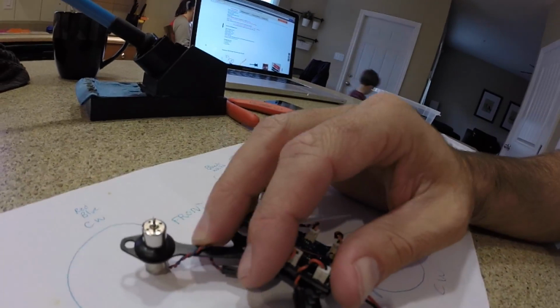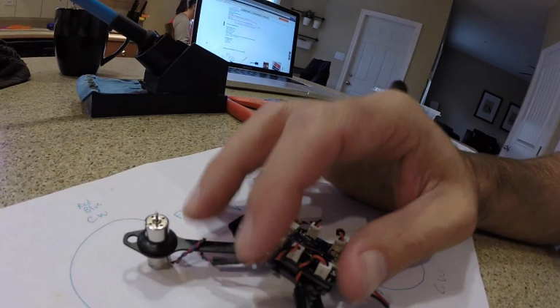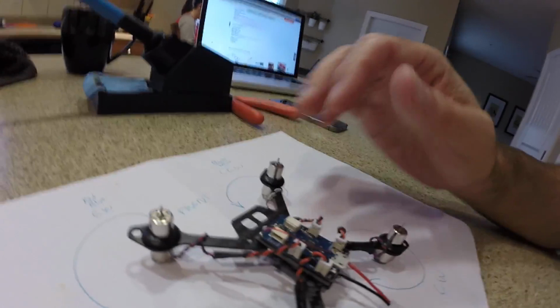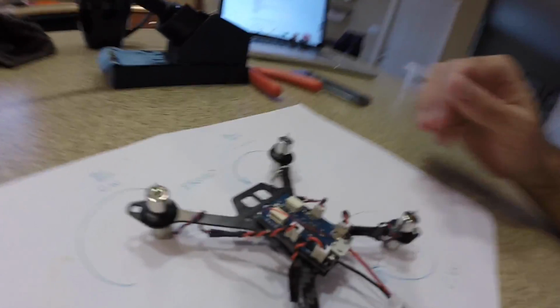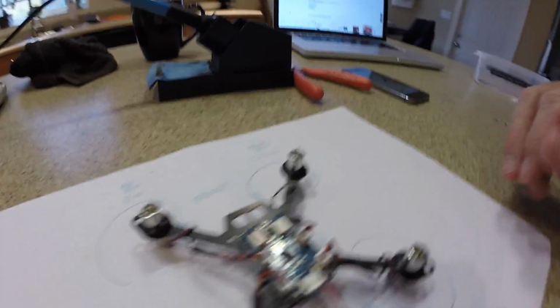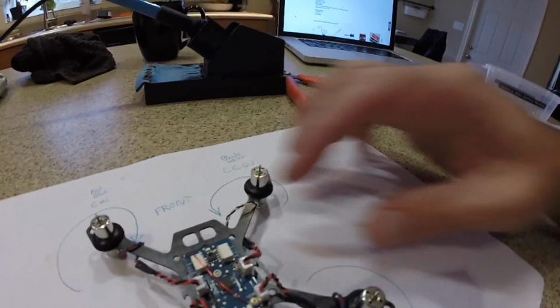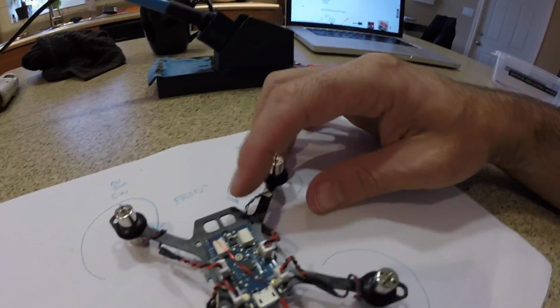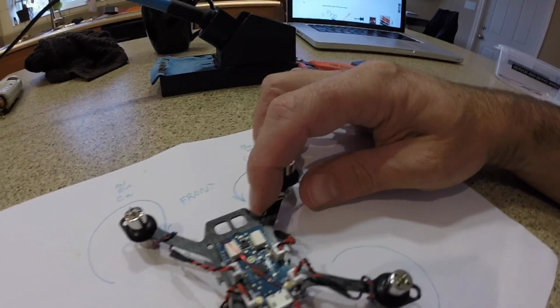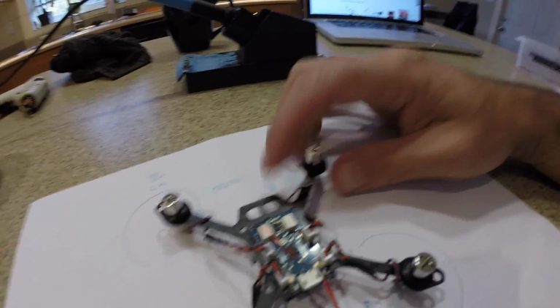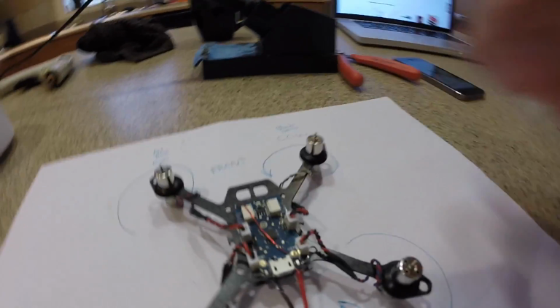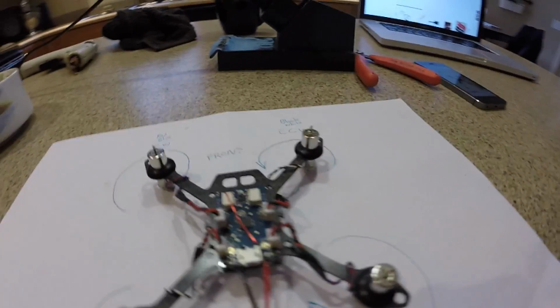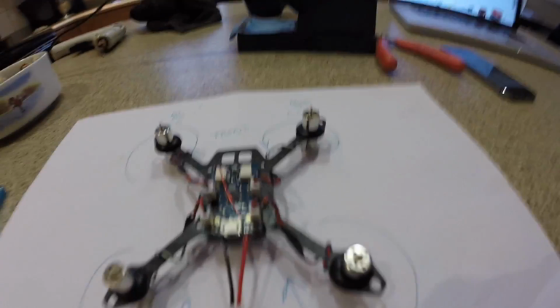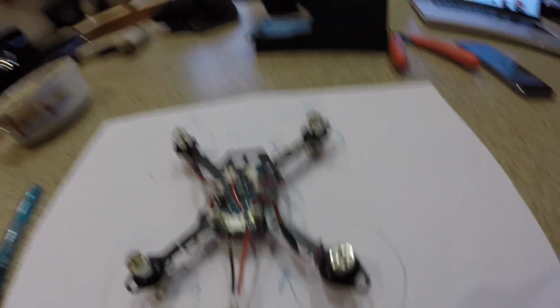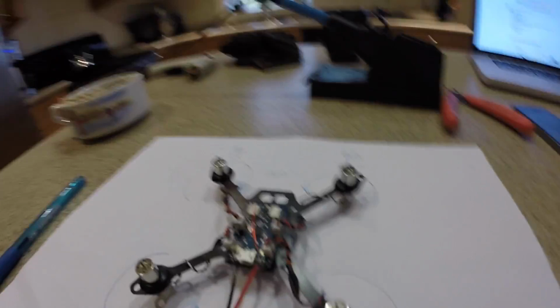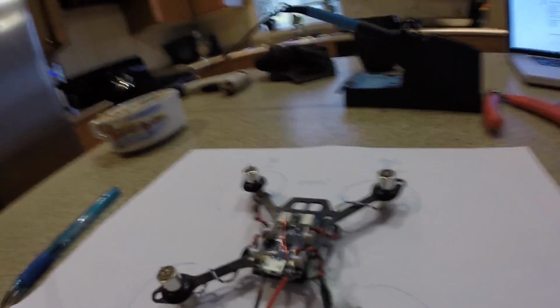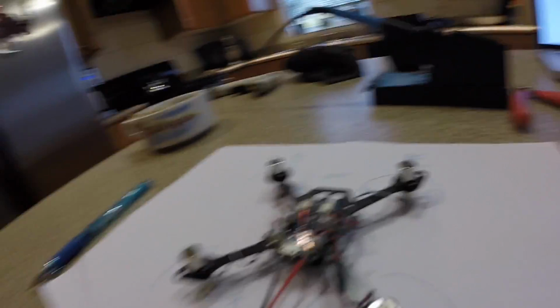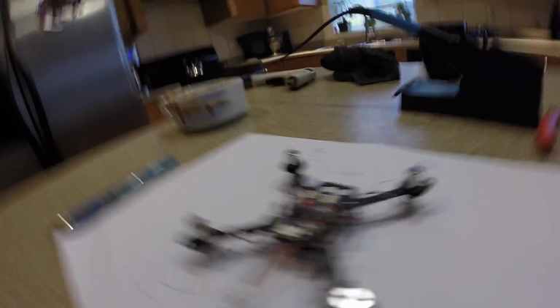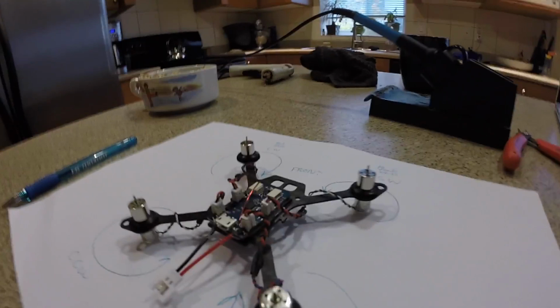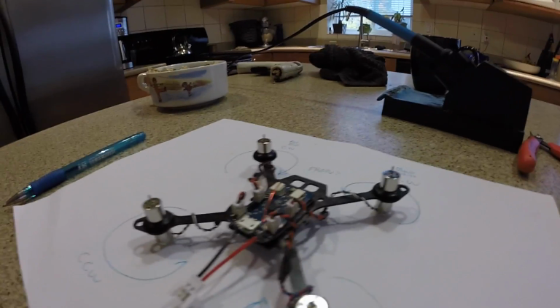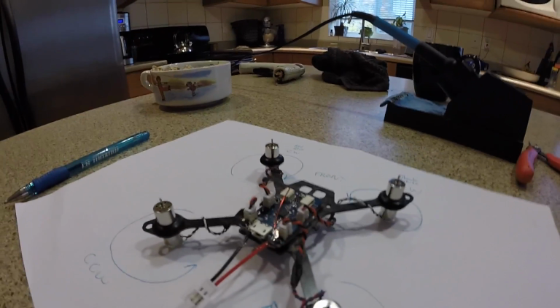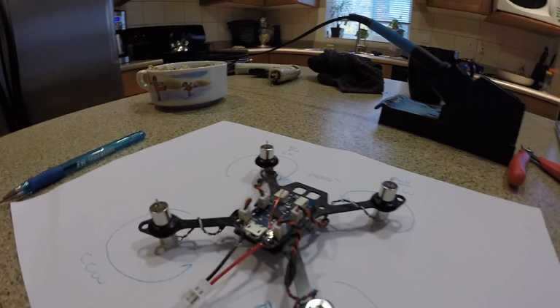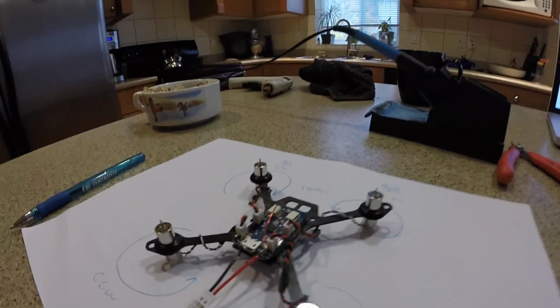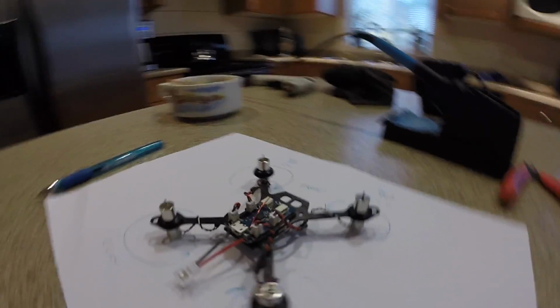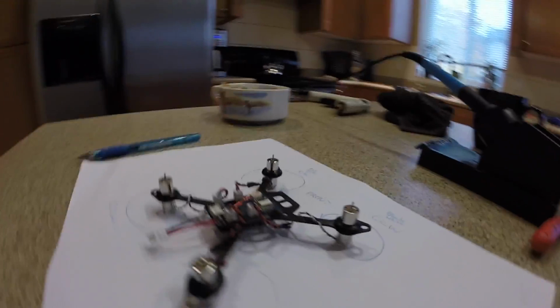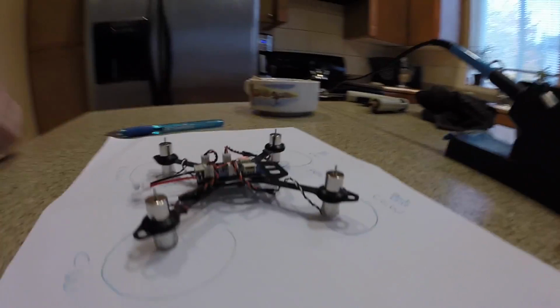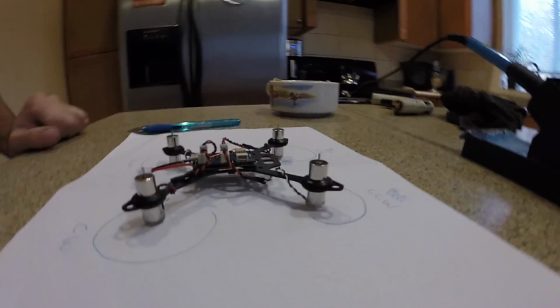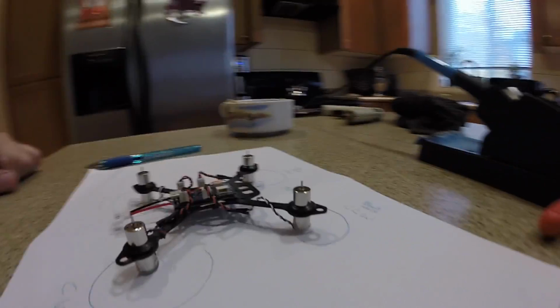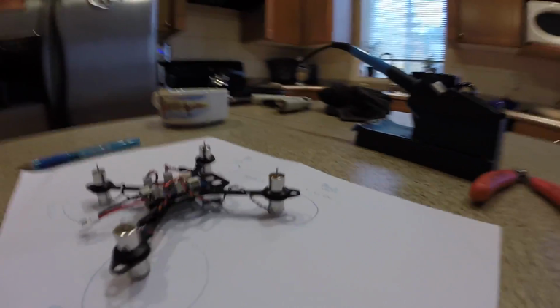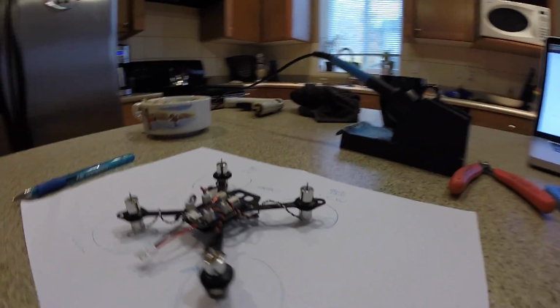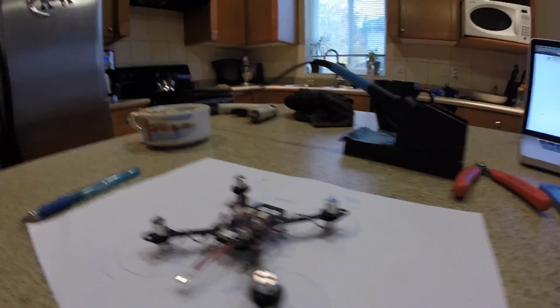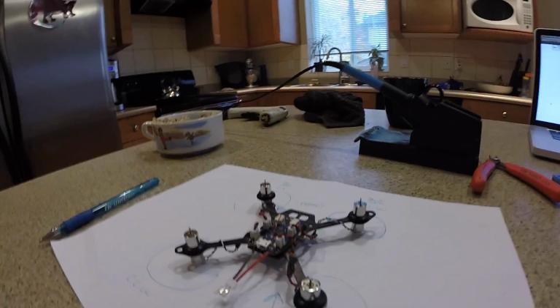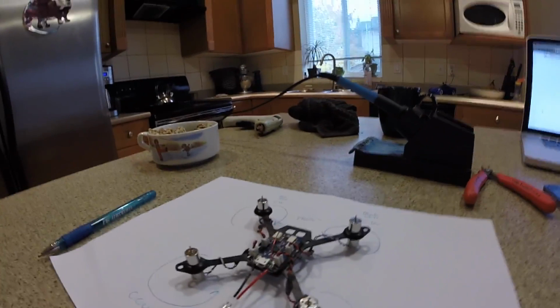Check out the next video and you'll see how I'm going to put all my video gear on here — my camera and transmitter and stuff — almost ready to fly. Bye bye.